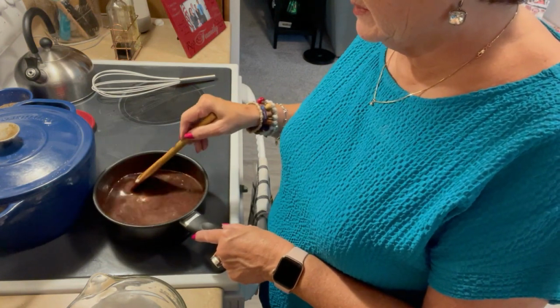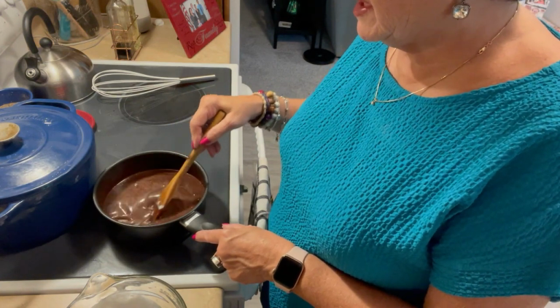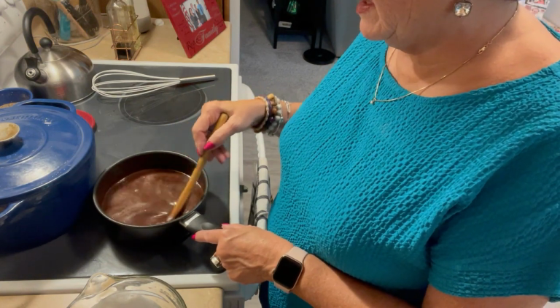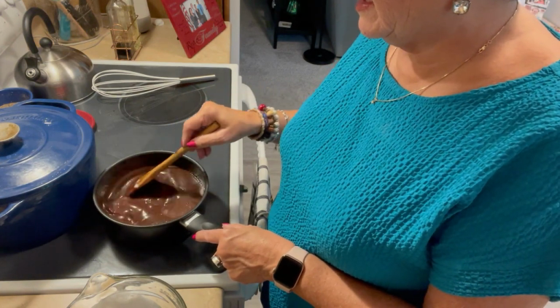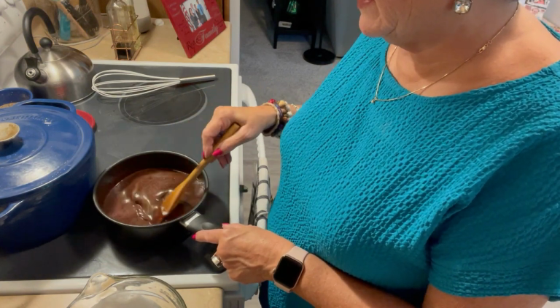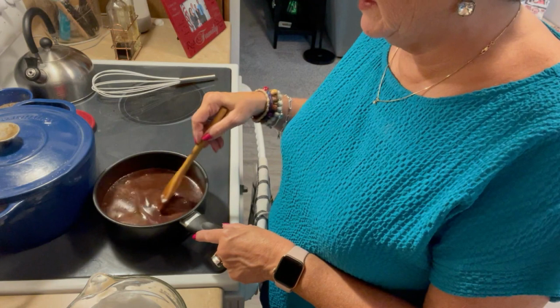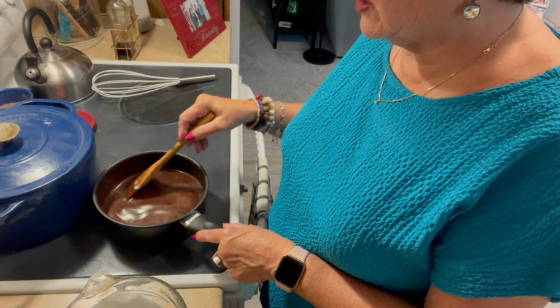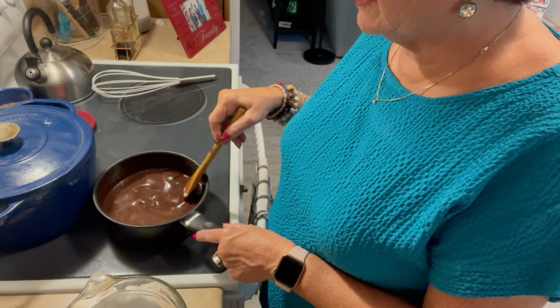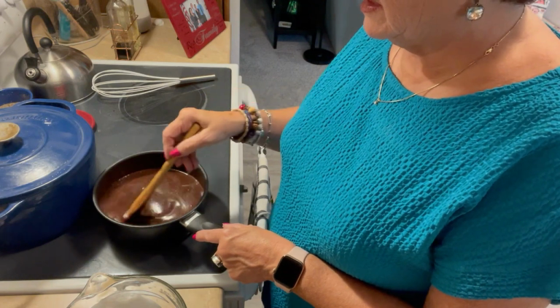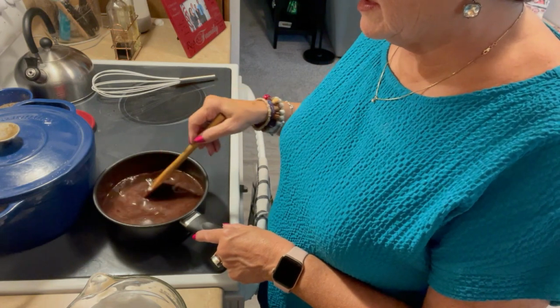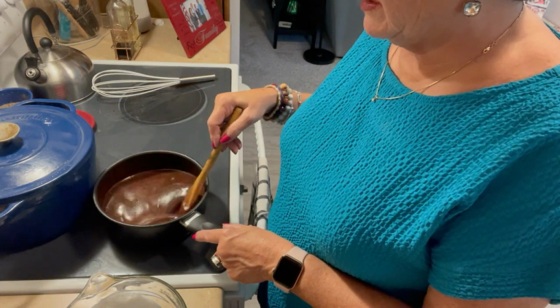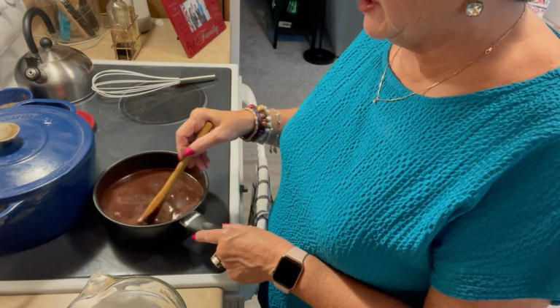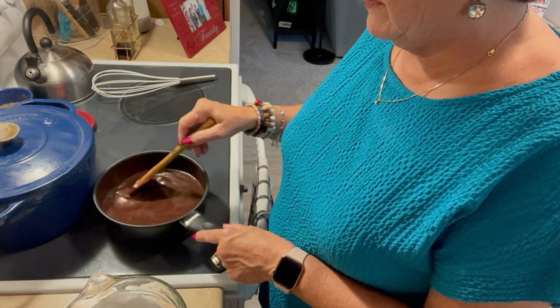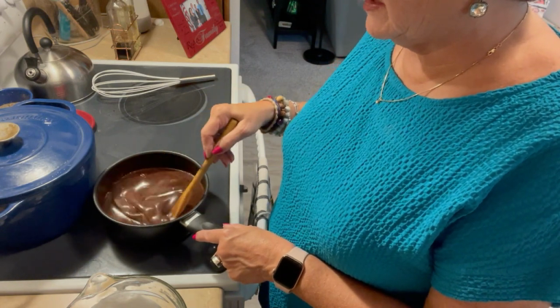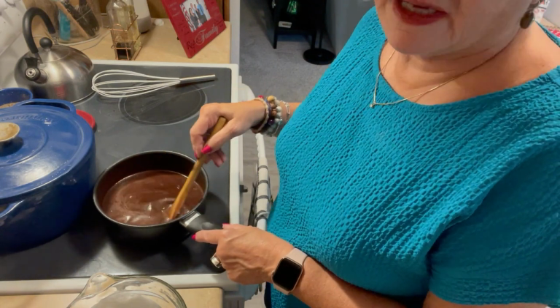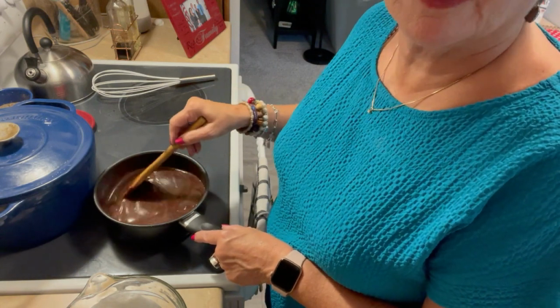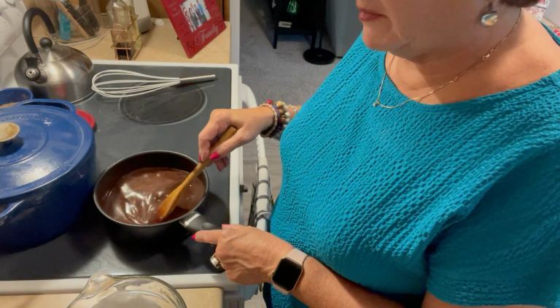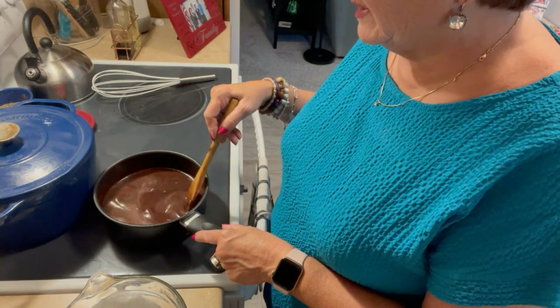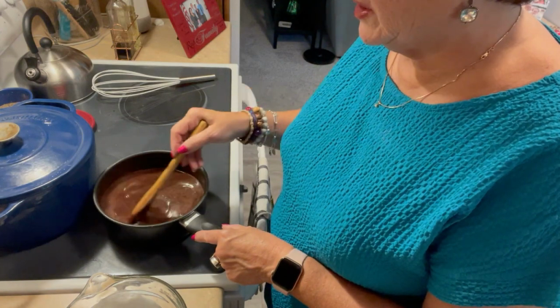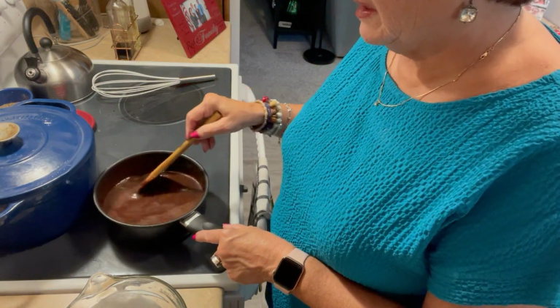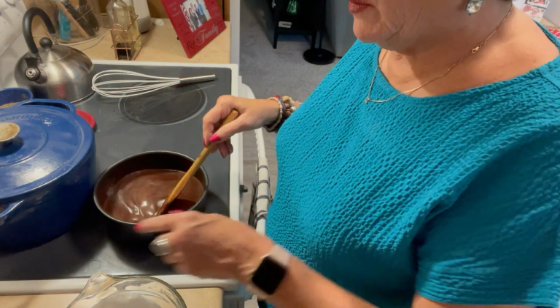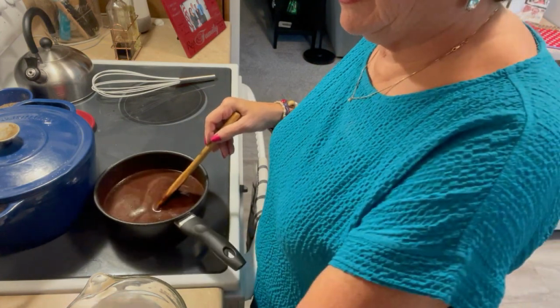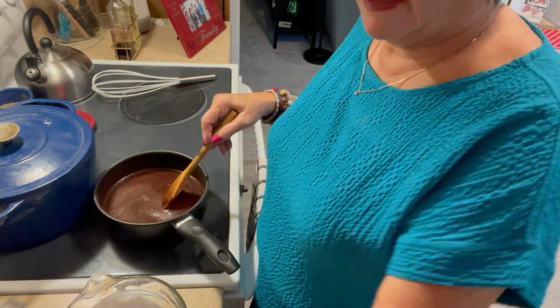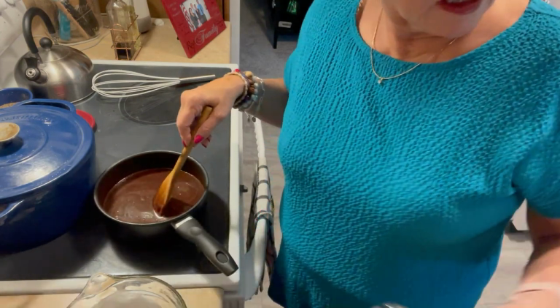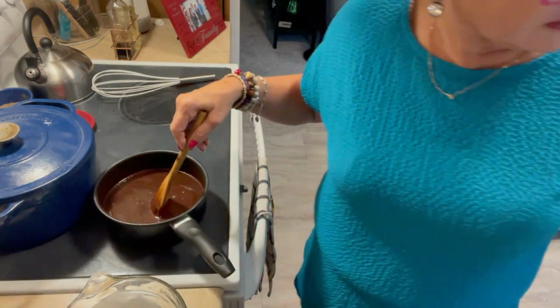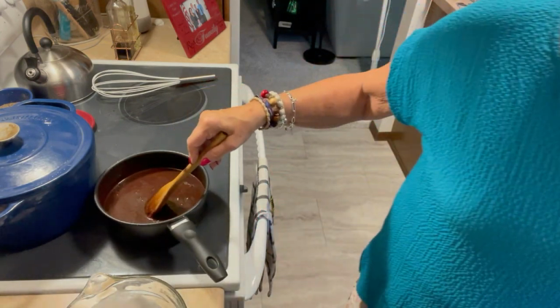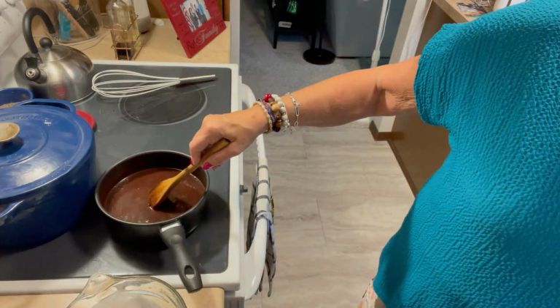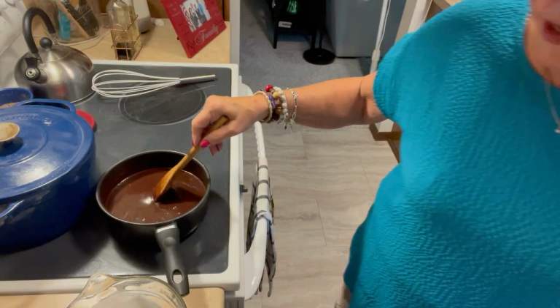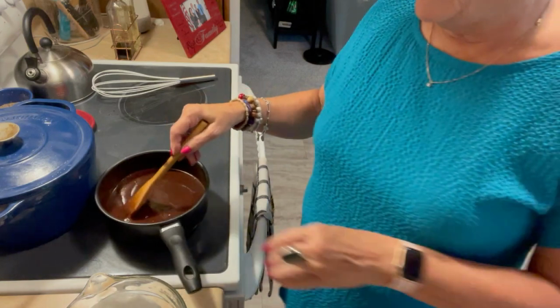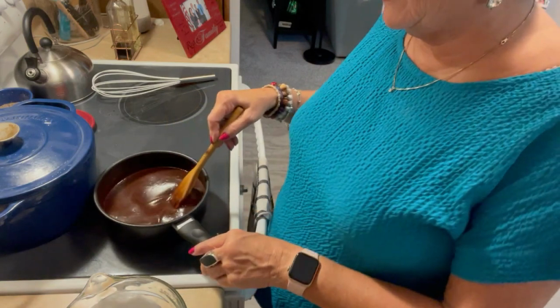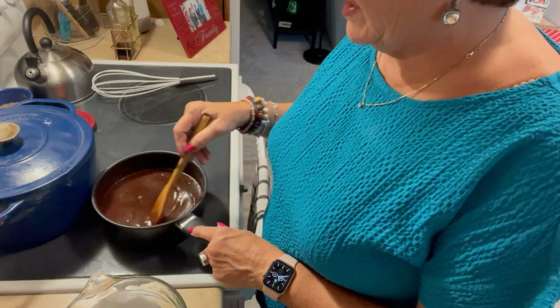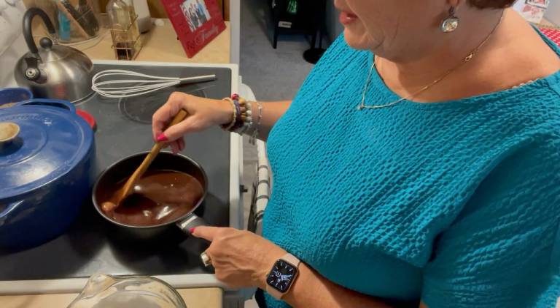This is smelling divine. If you like chocolate, this will be a good chocolate fix — just like that chocolate pie I made. Oh my gosh, you need to get a high on chocolate. That is a perfect thing to do.